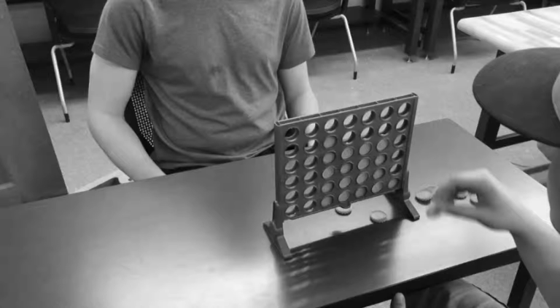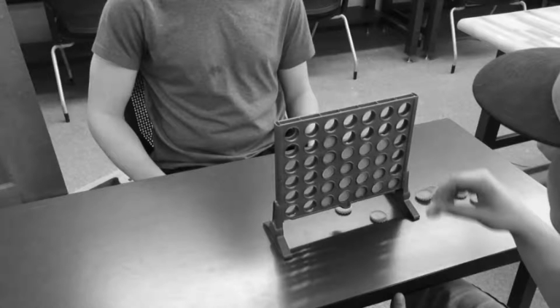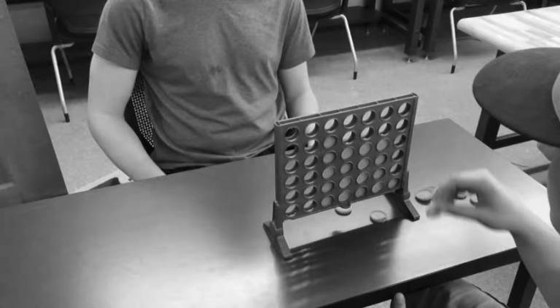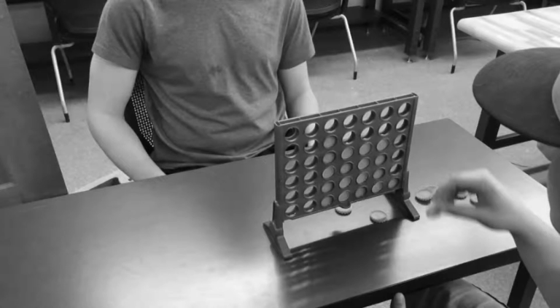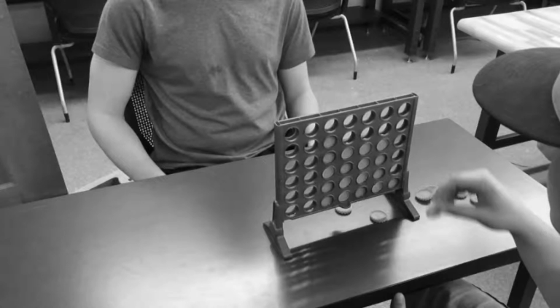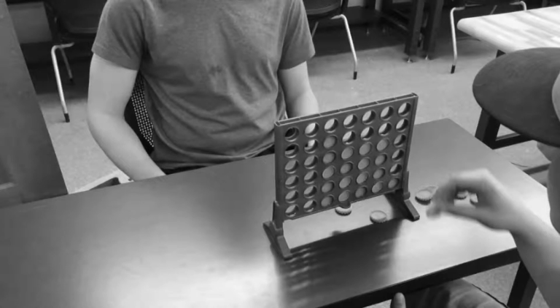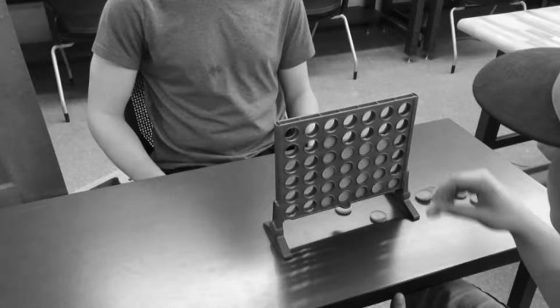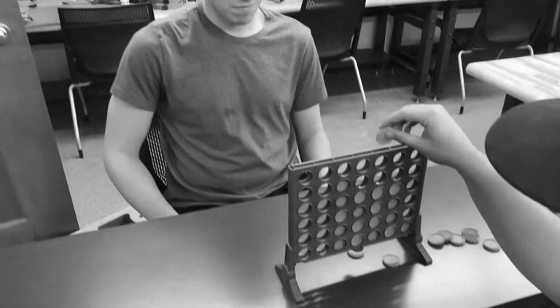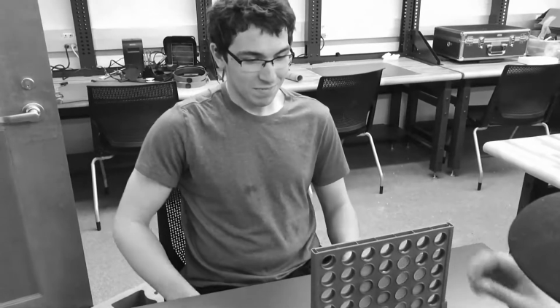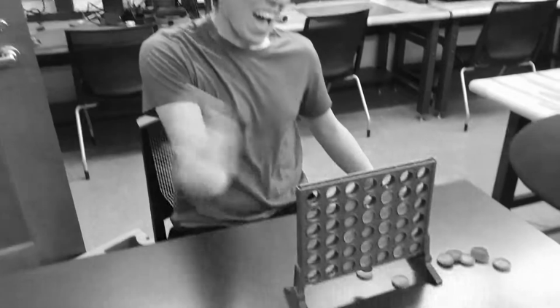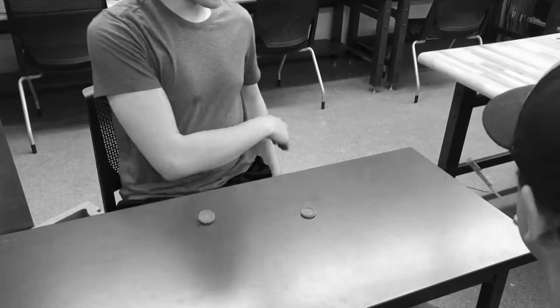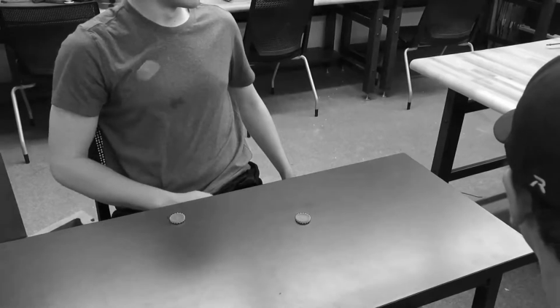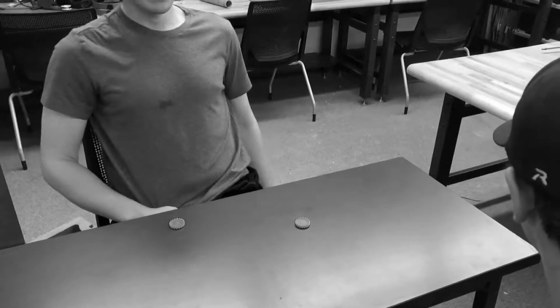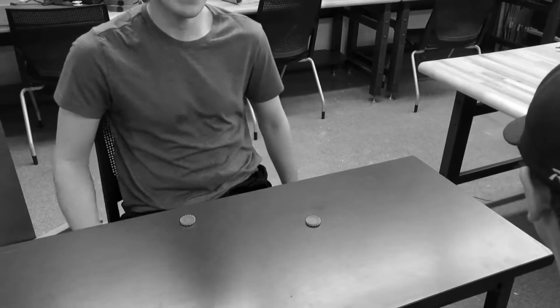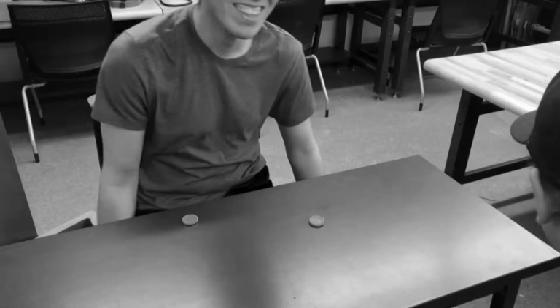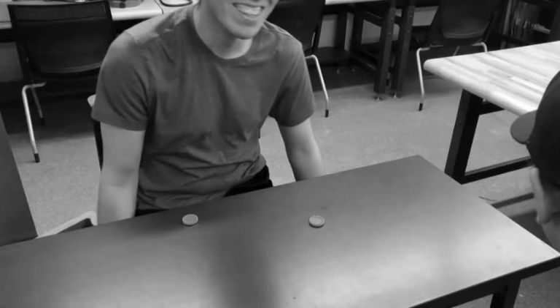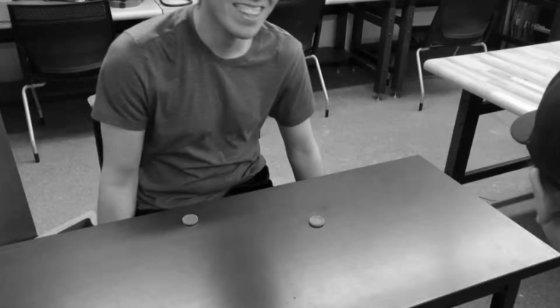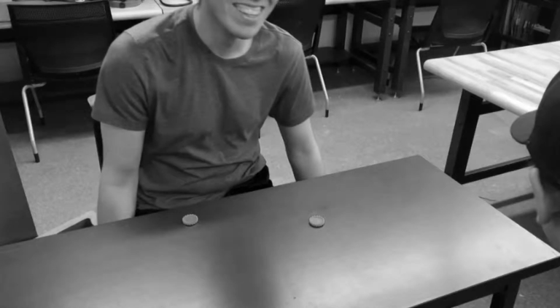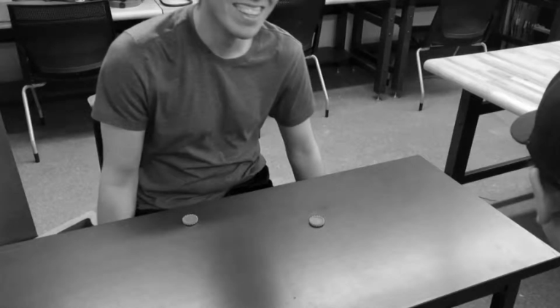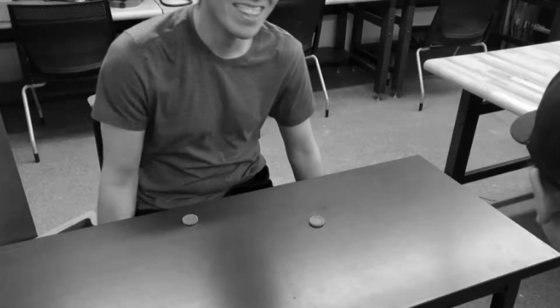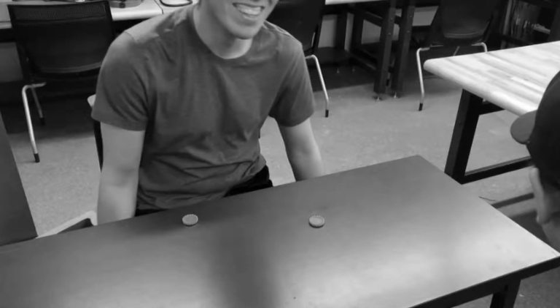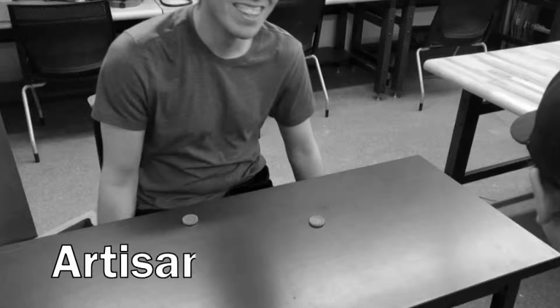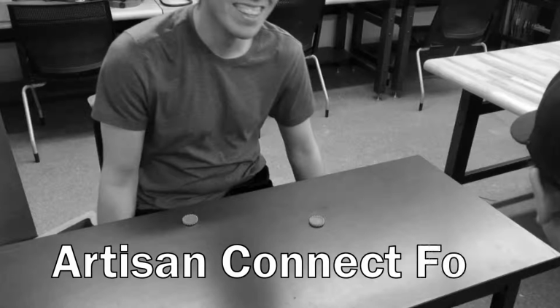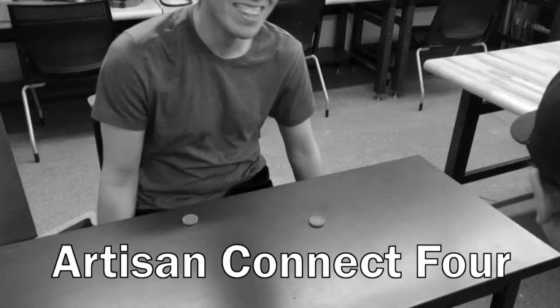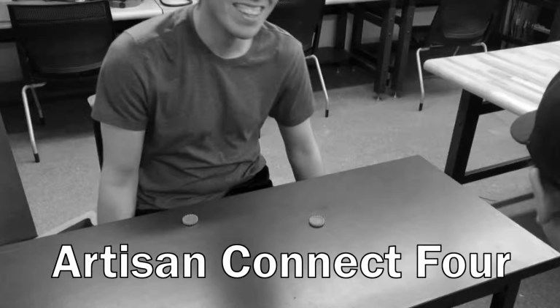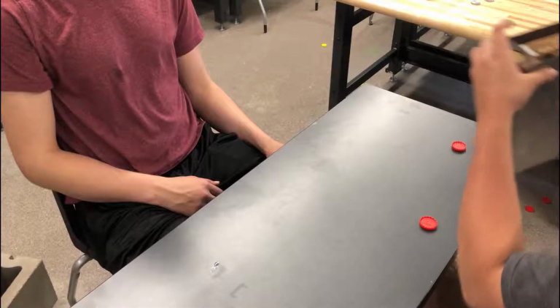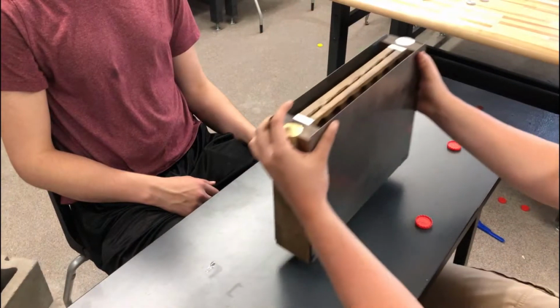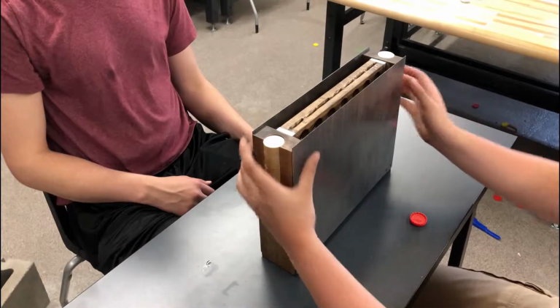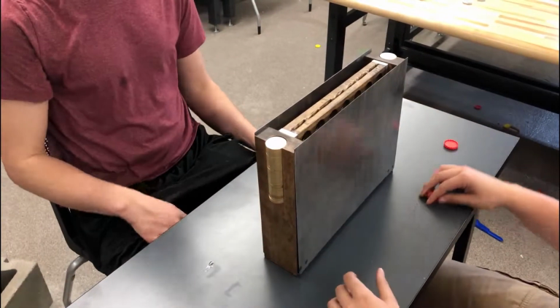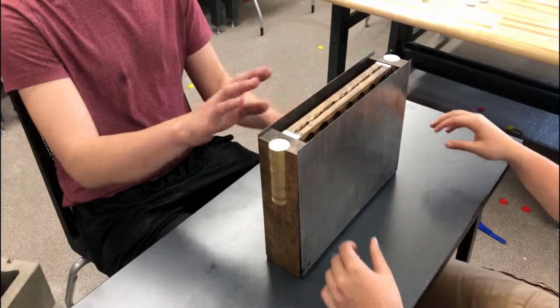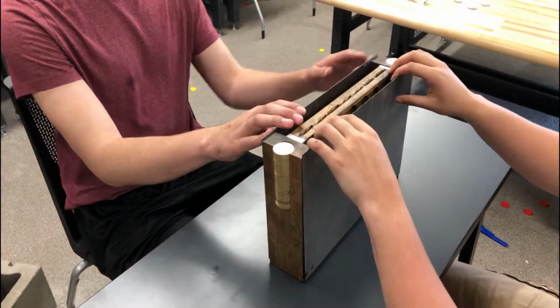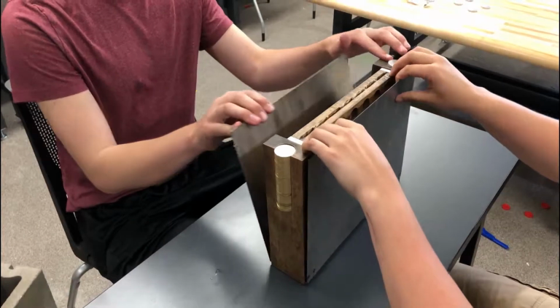Are you tired of your boring, poorly-made Kinect 4 board? Don't put up with that plastic garbage. Get our all-new Artisan Kinect 4. Dang, that looks sick.